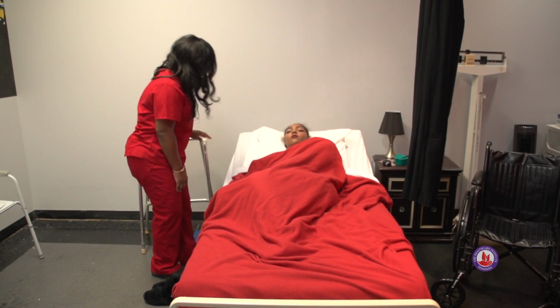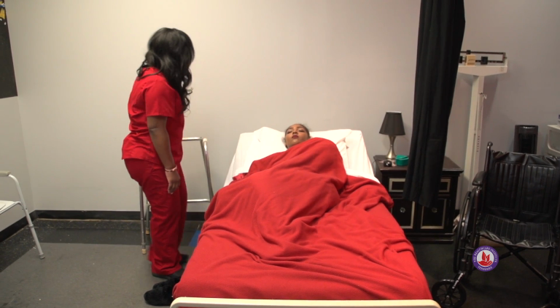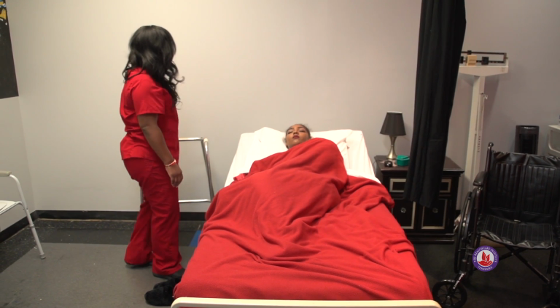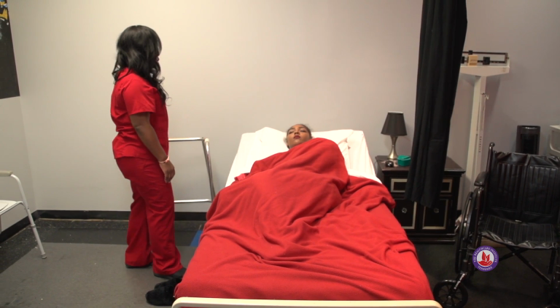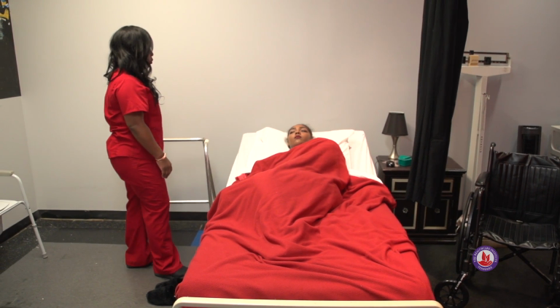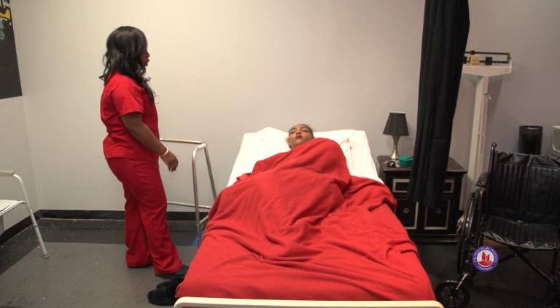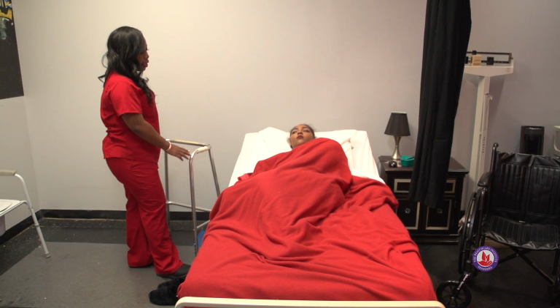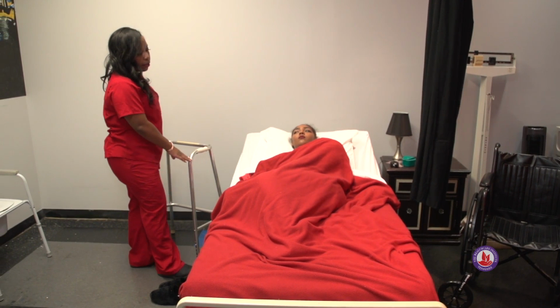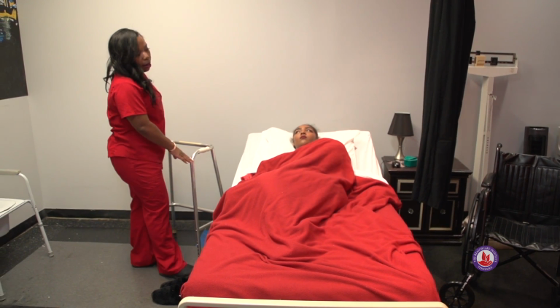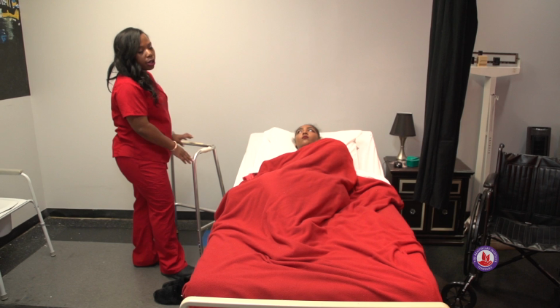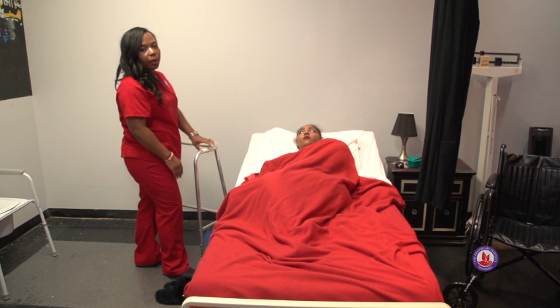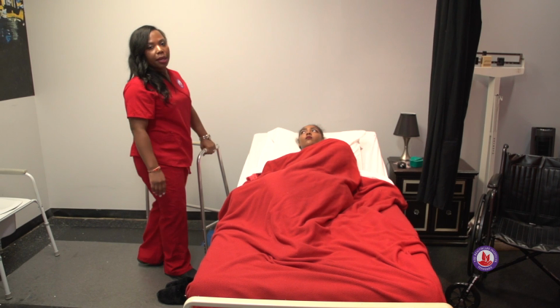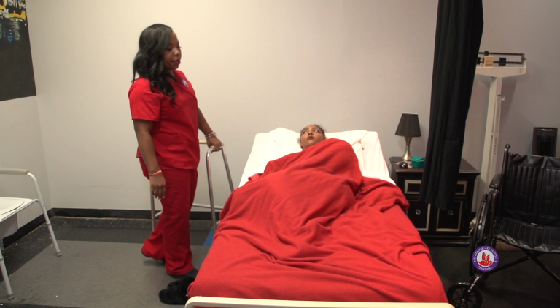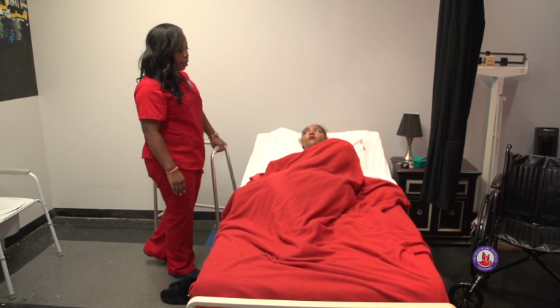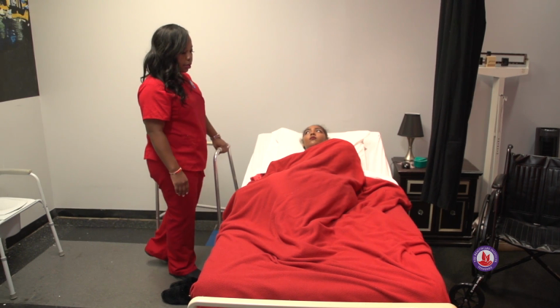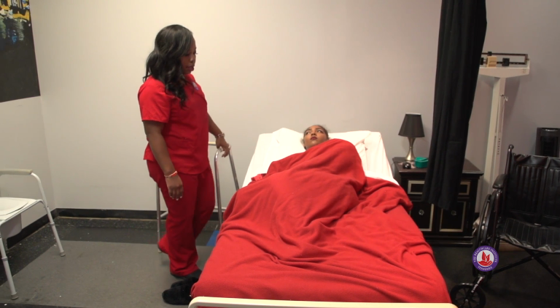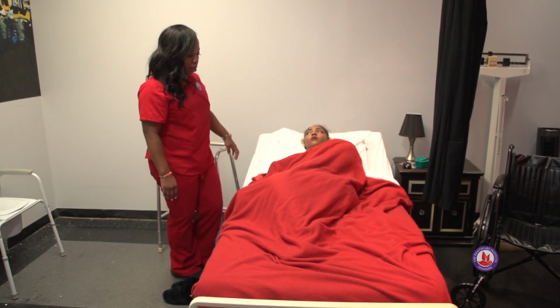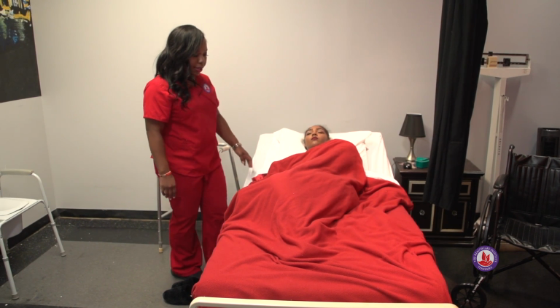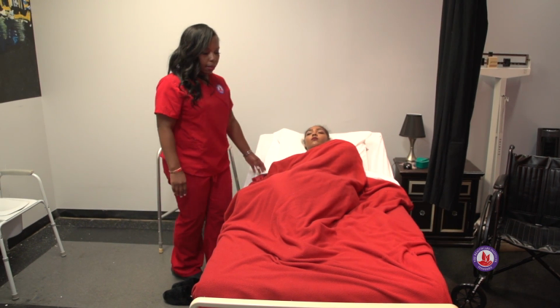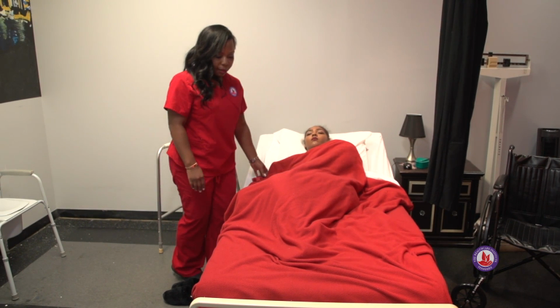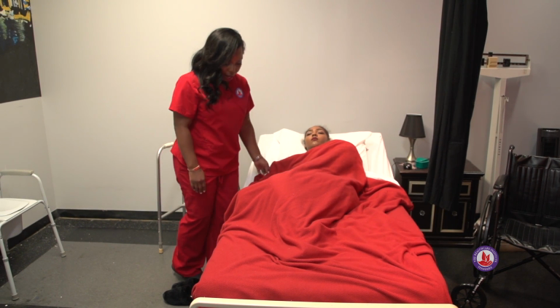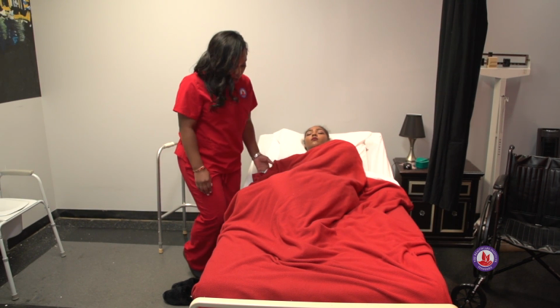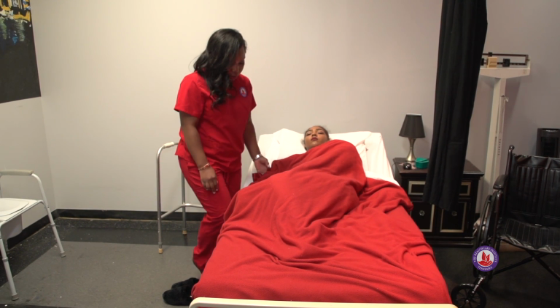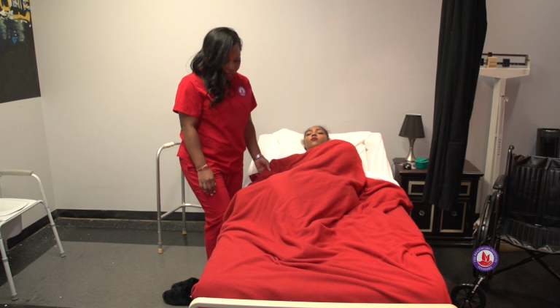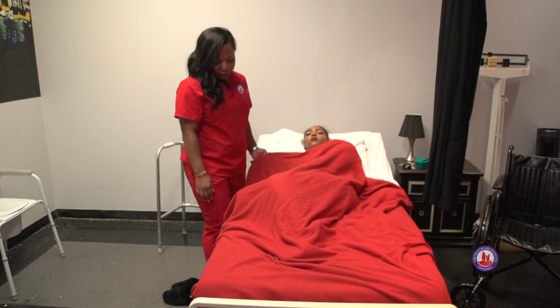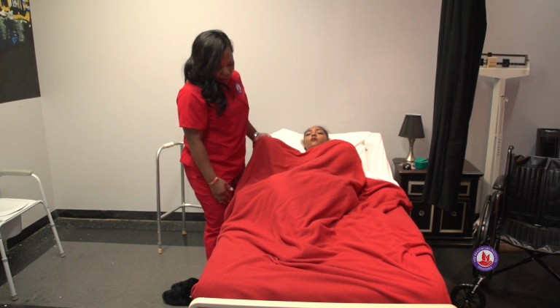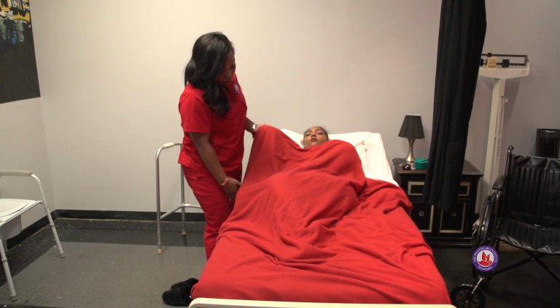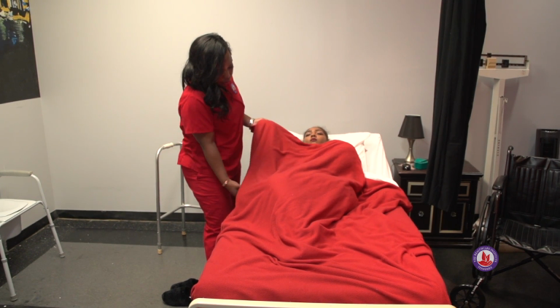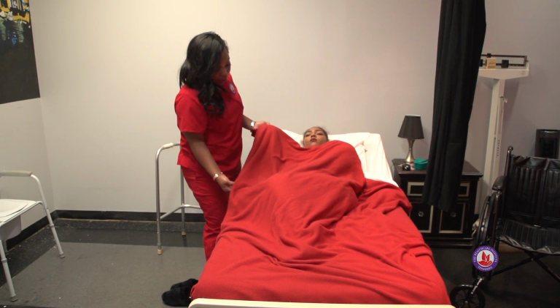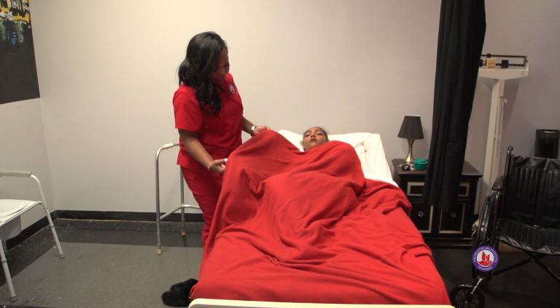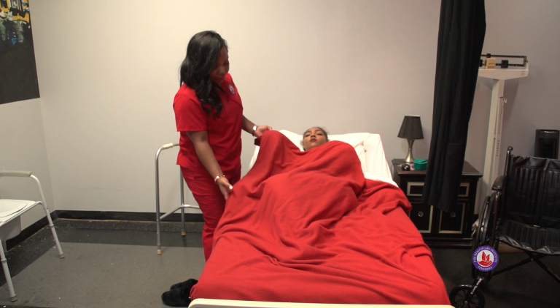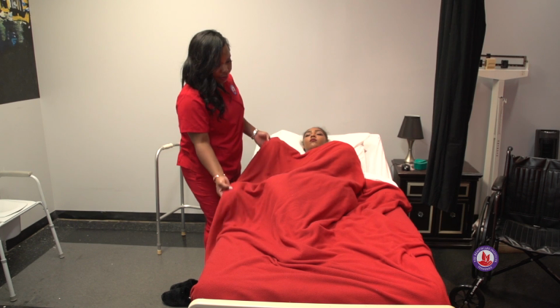The walker is for our partial weight bearing resident, so that means she can bear some weight but not all of her weight. So we don't require a gait belt for this.